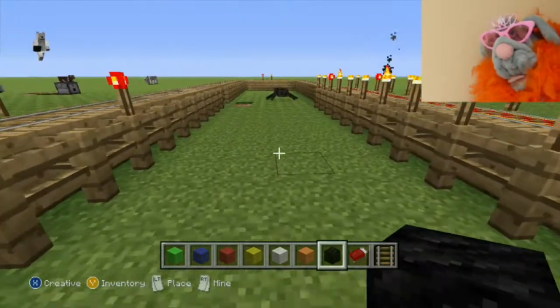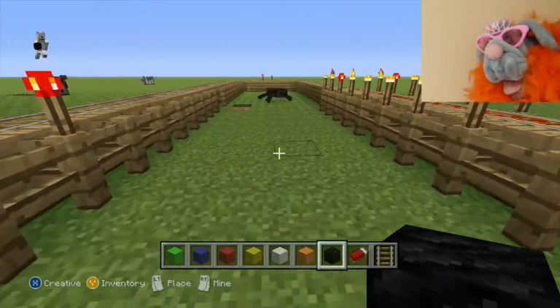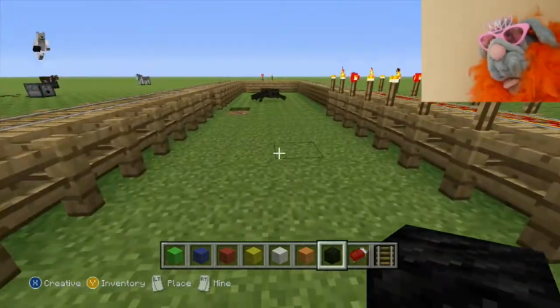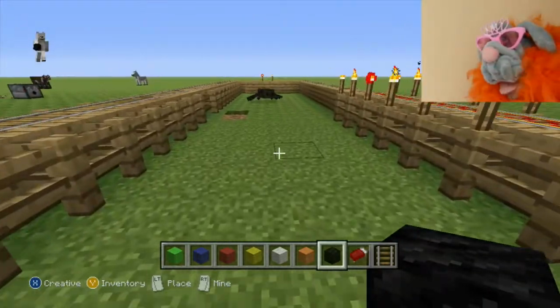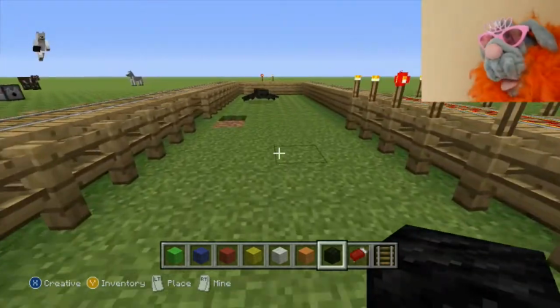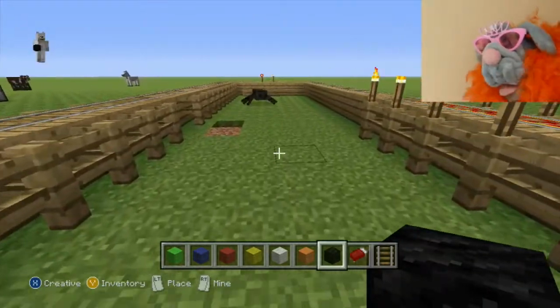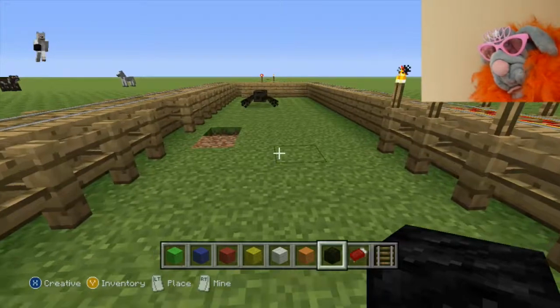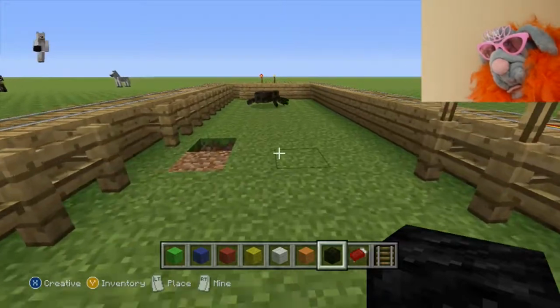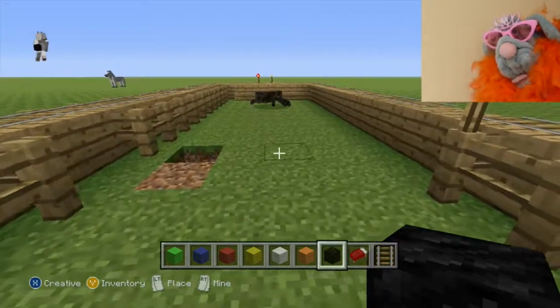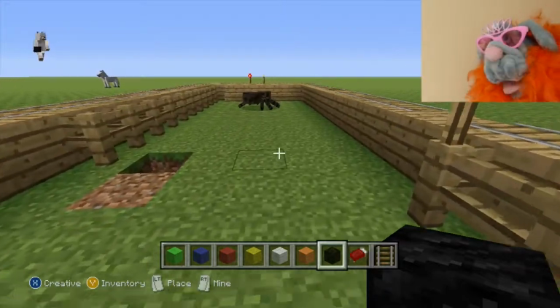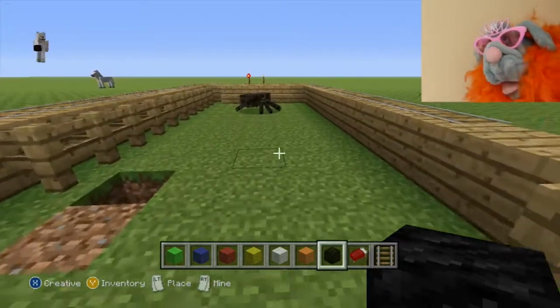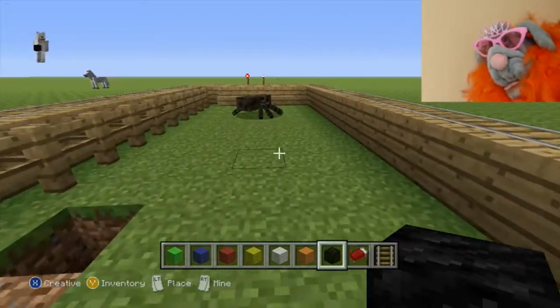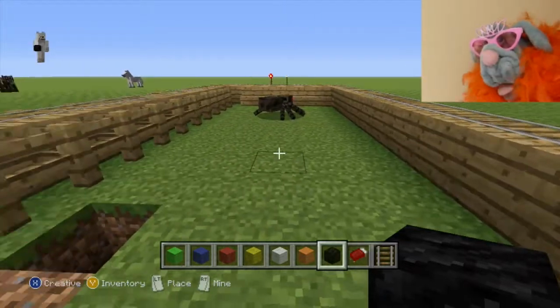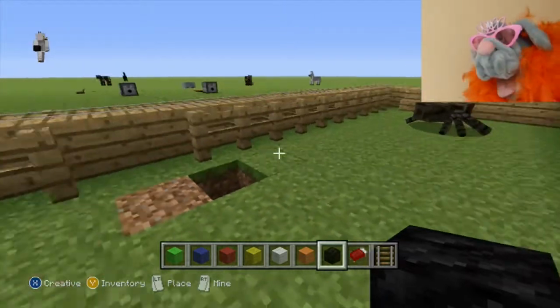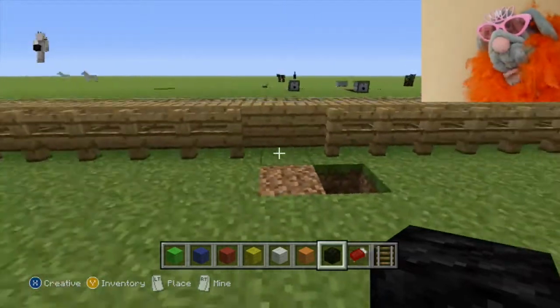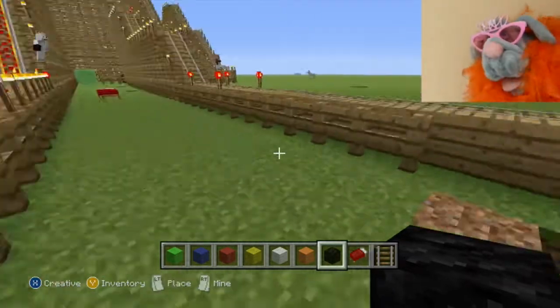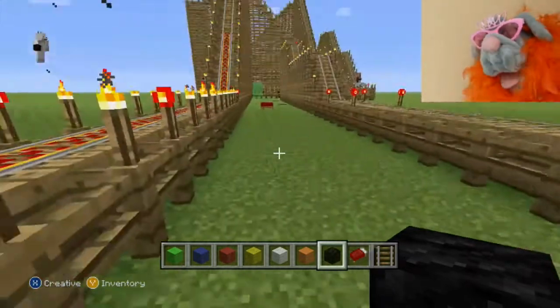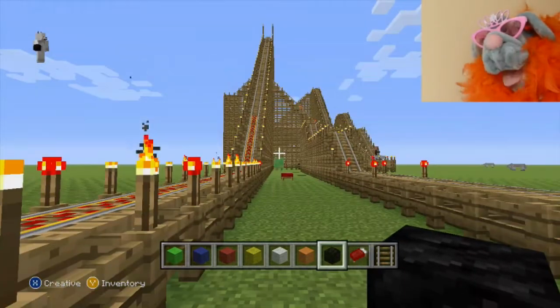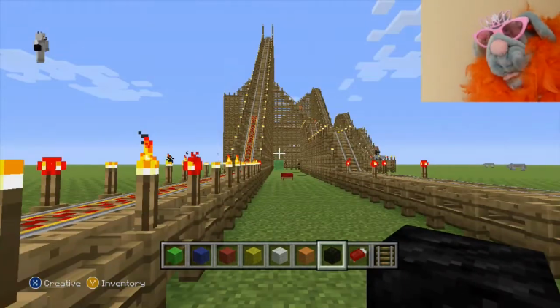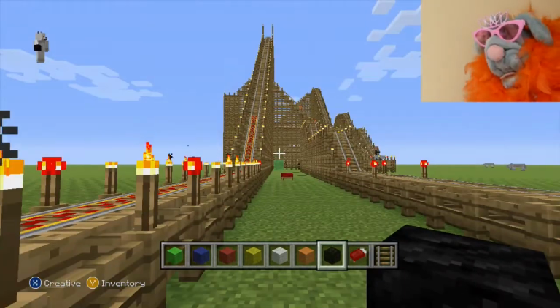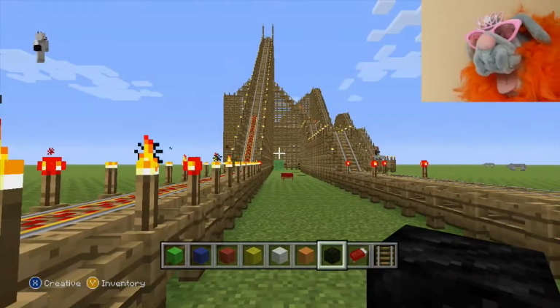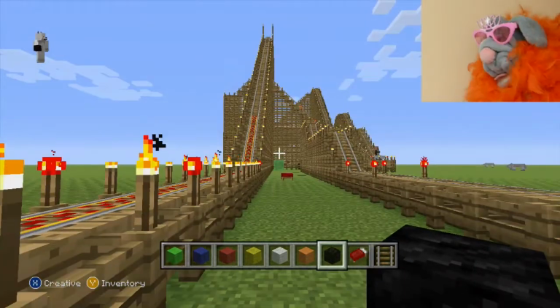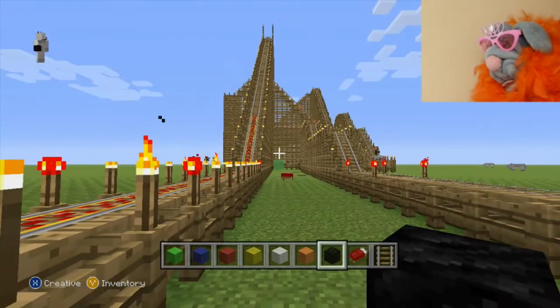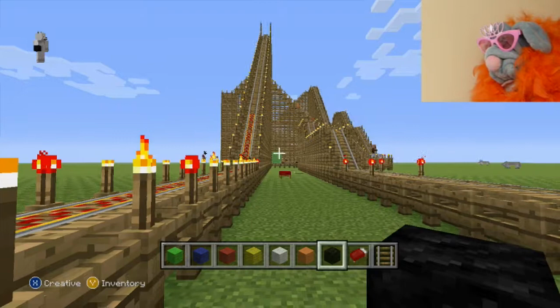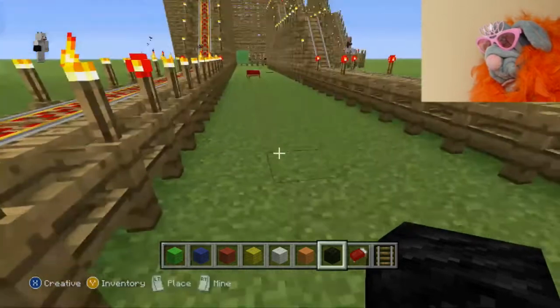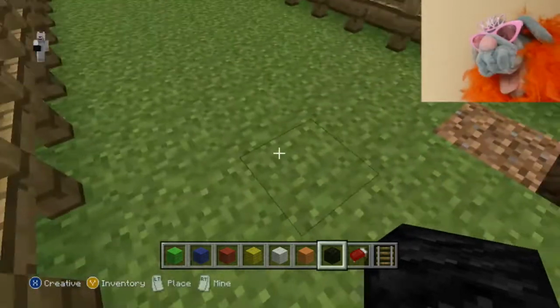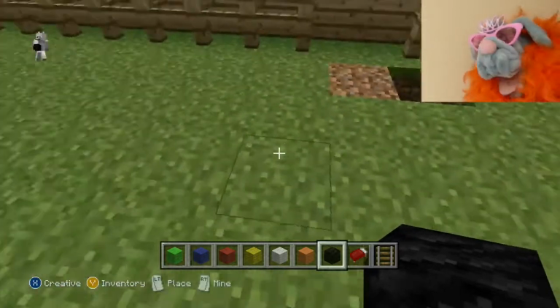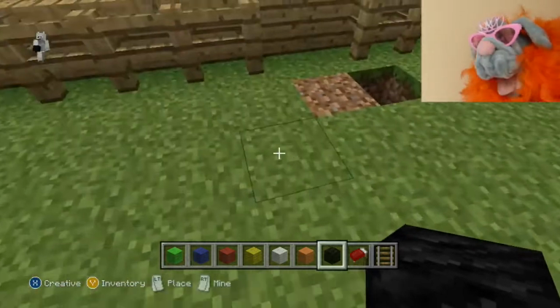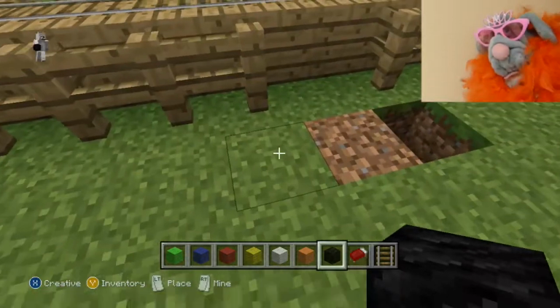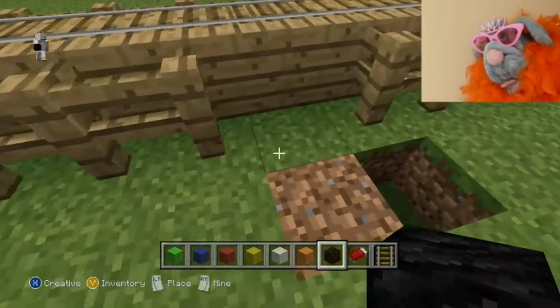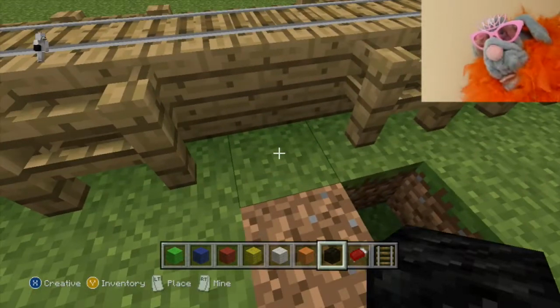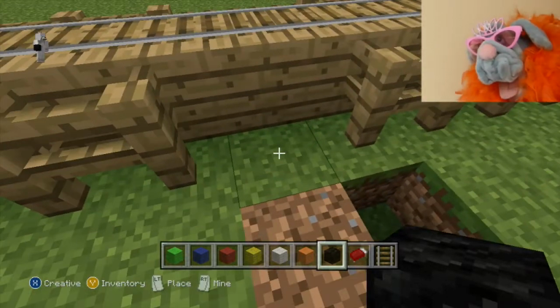Hello and welcome back. Today I'm going to be building an entrance hall for the roller coaster. I'm going to make it the shape of a Rubik's Cube.